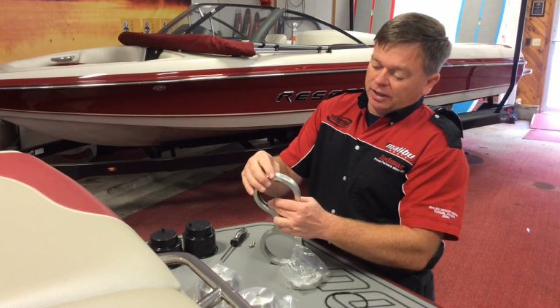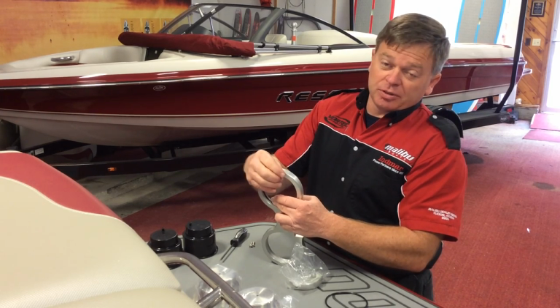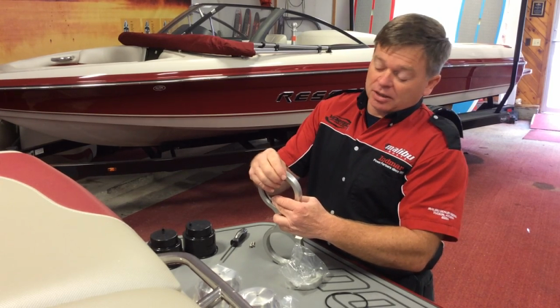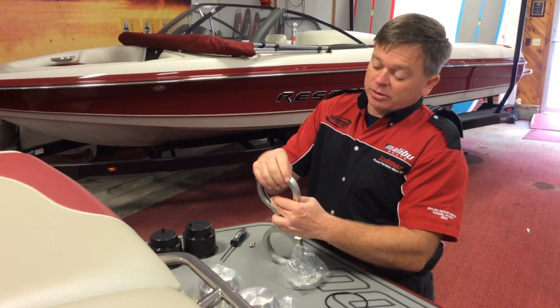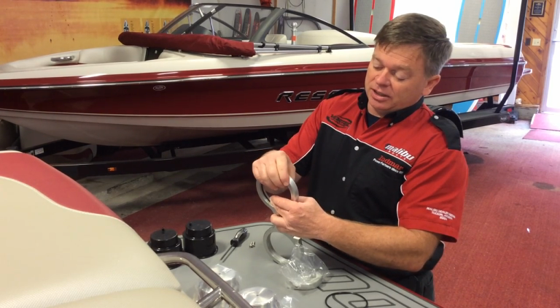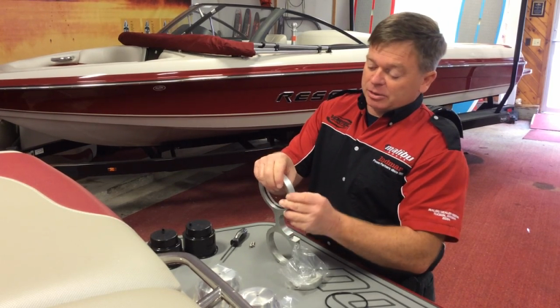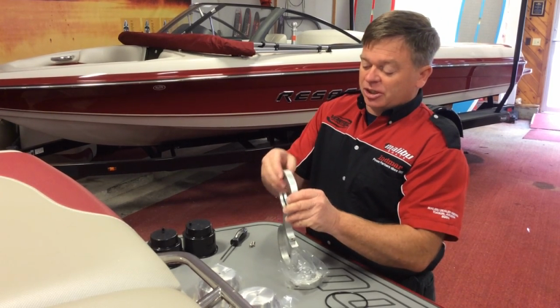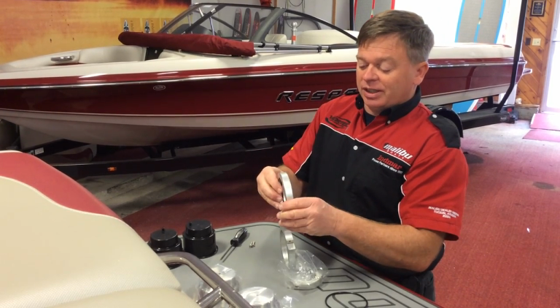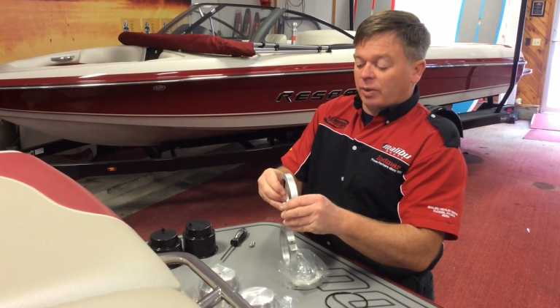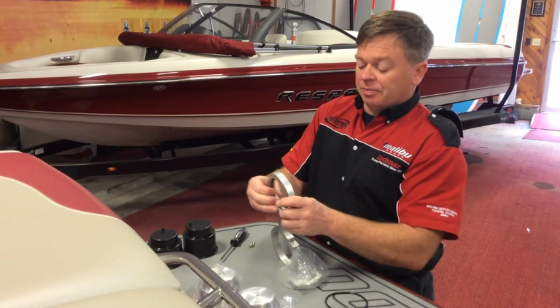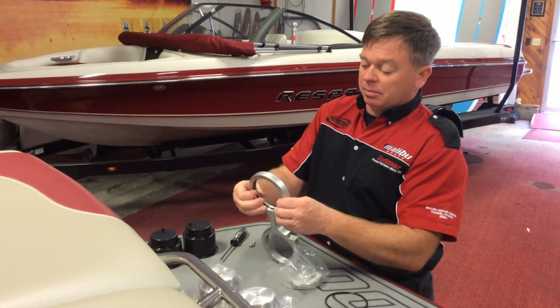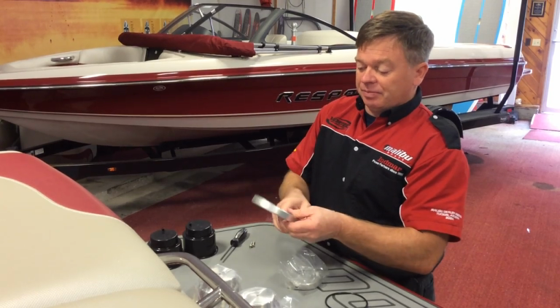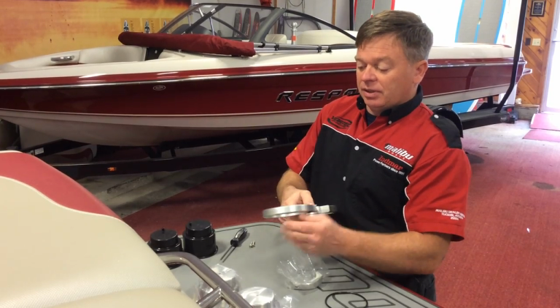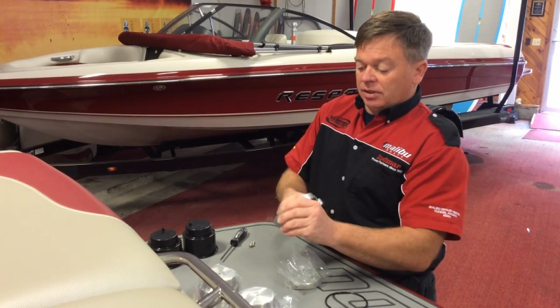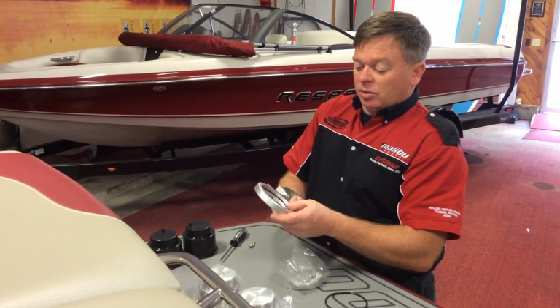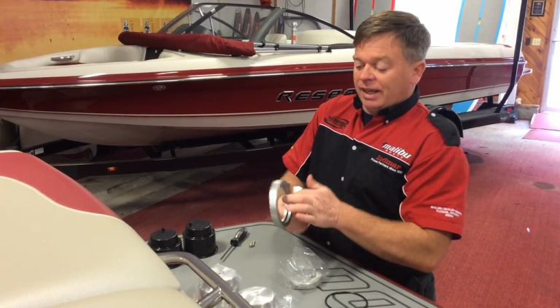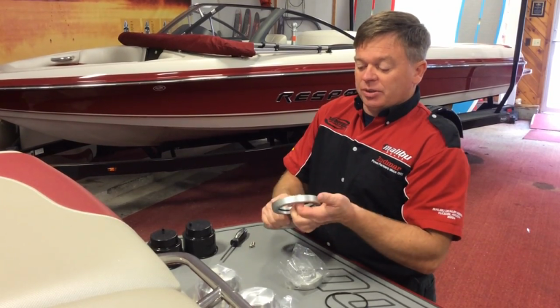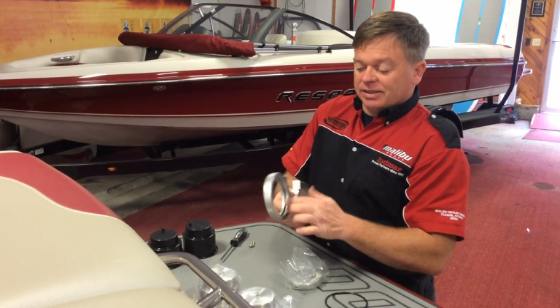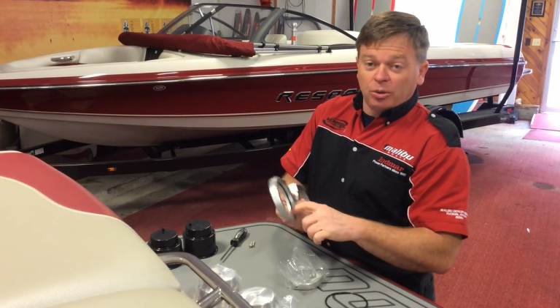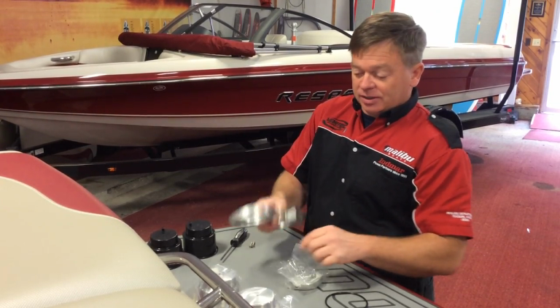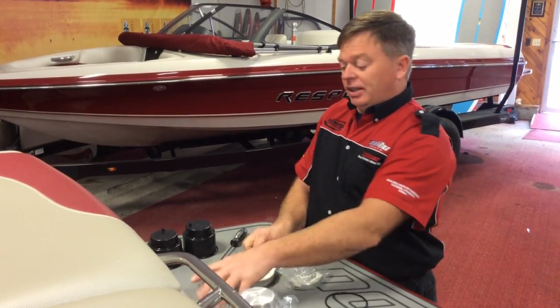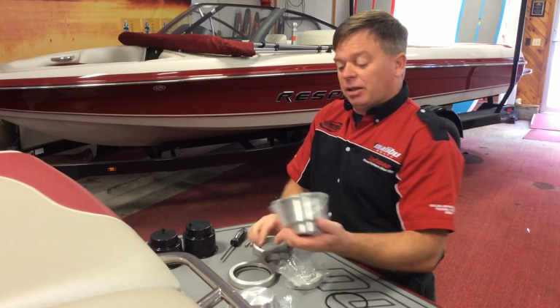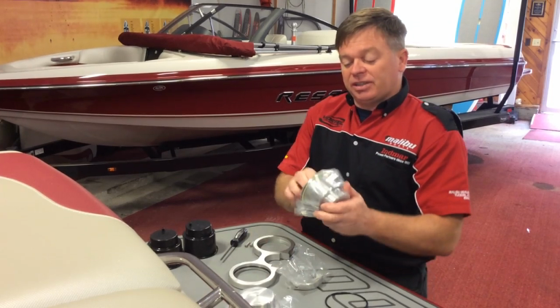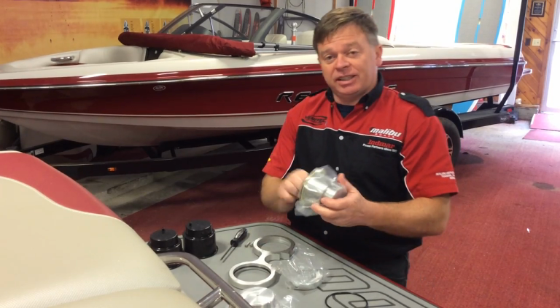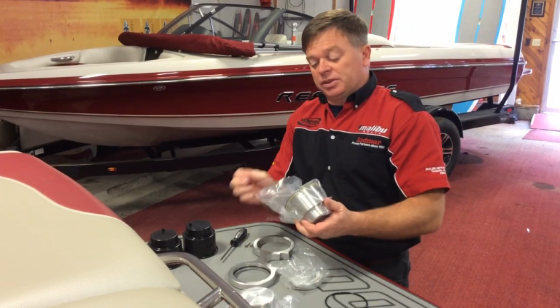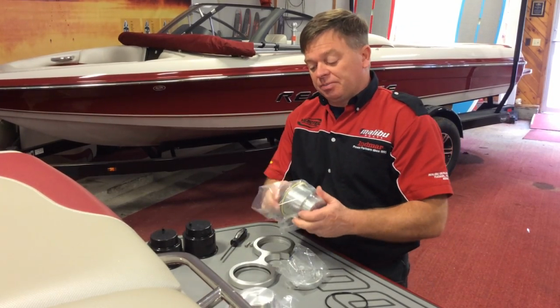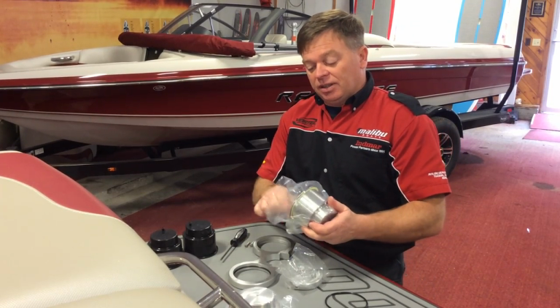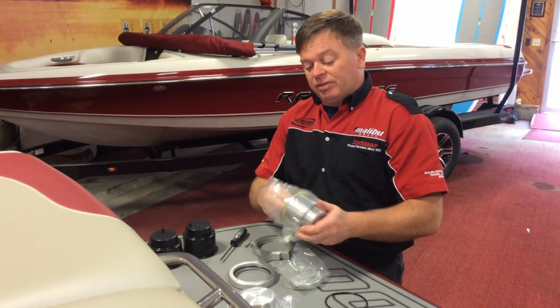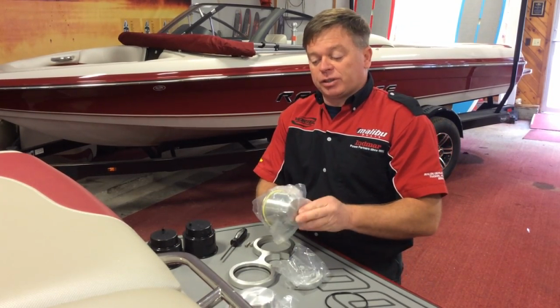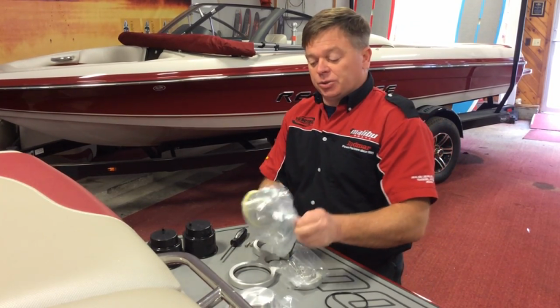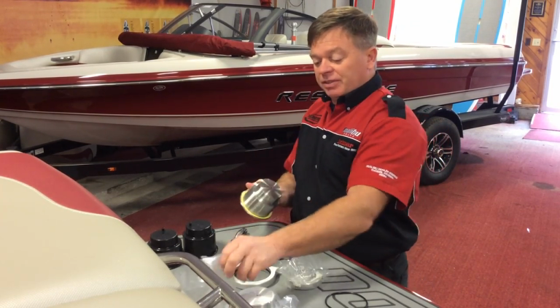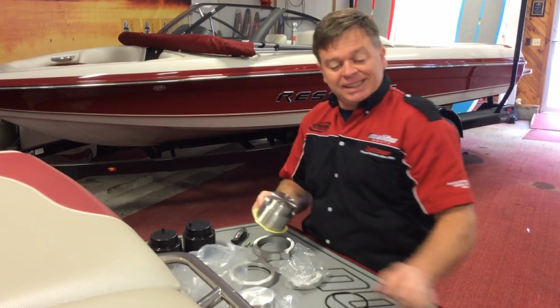This allows the cup insert to go in and not rattle. One caveat to that is the O-ring and the cup, particularly the stainless ones, have a lot of friction to them. They're very sticky.